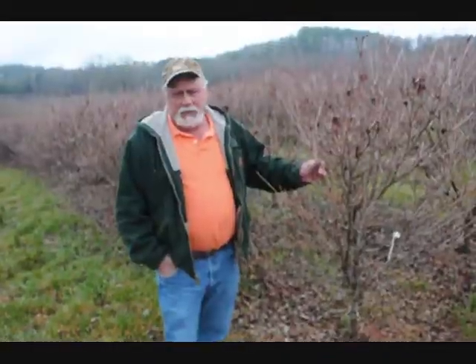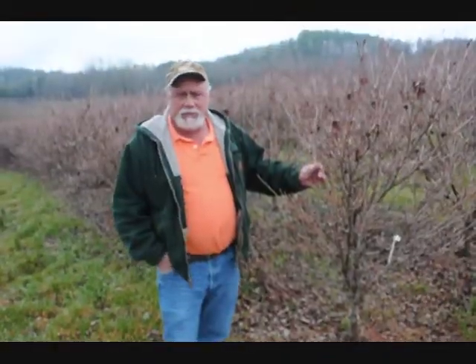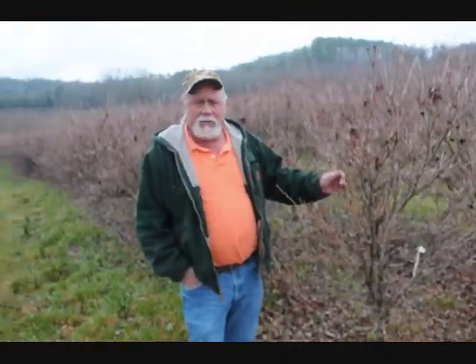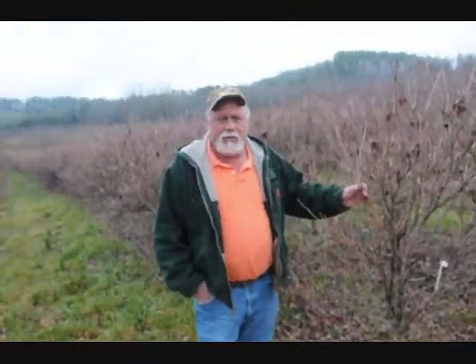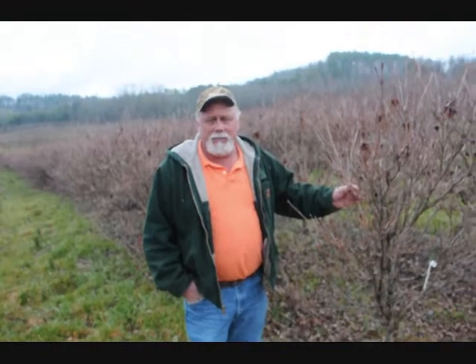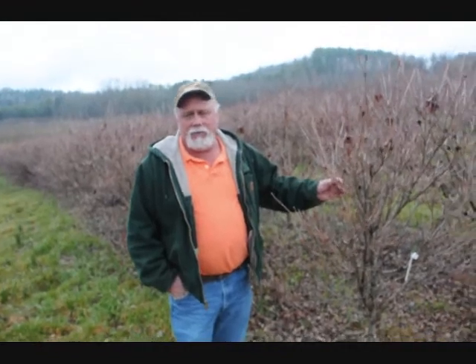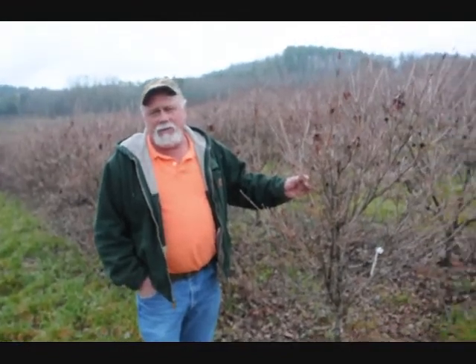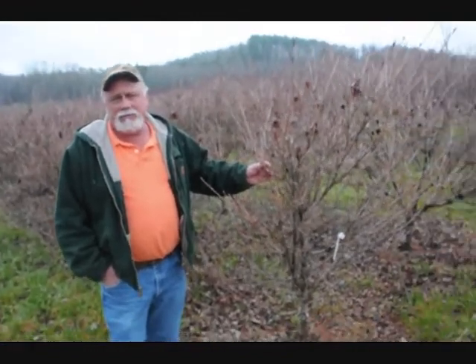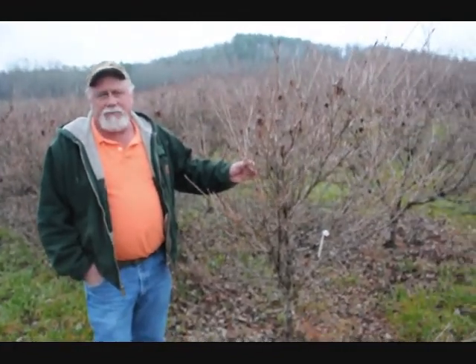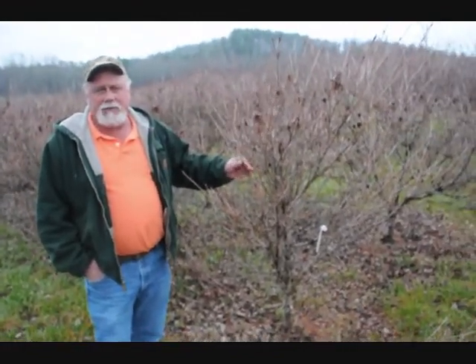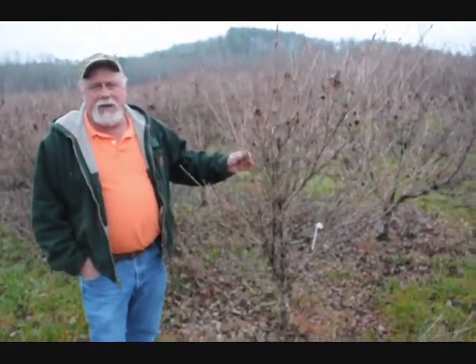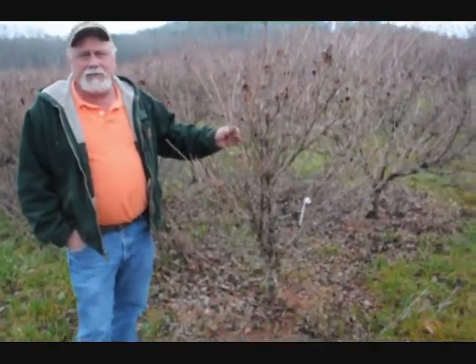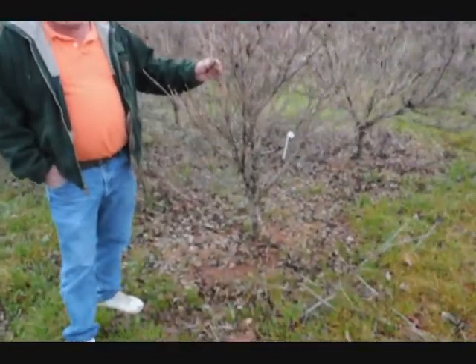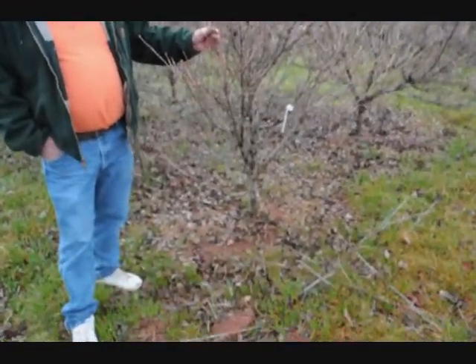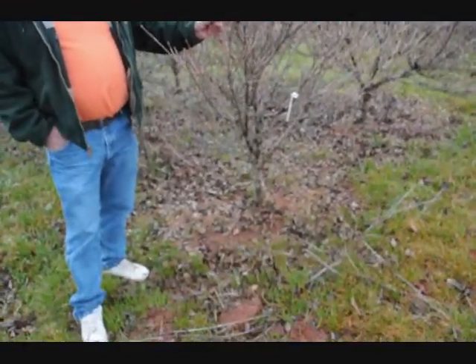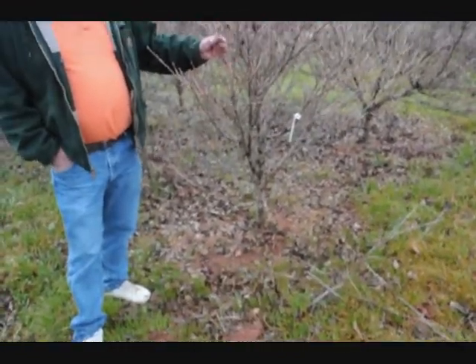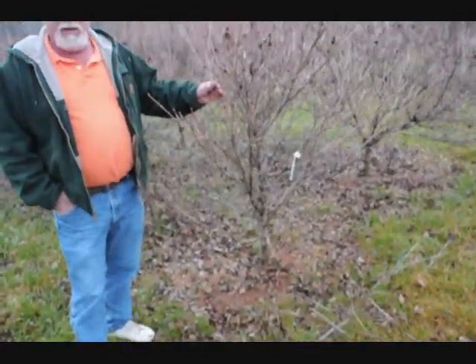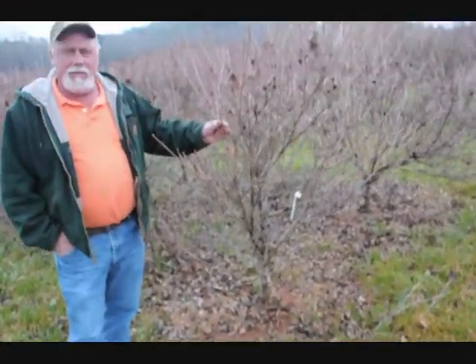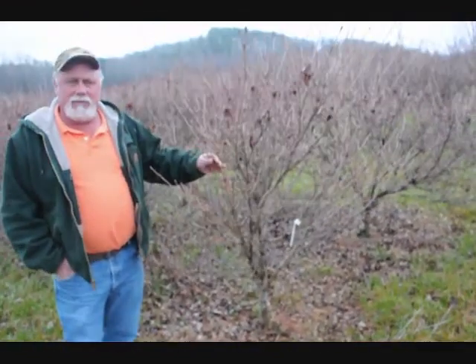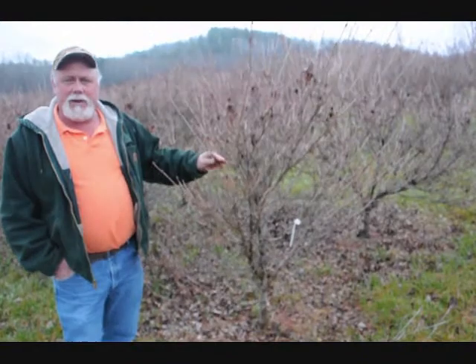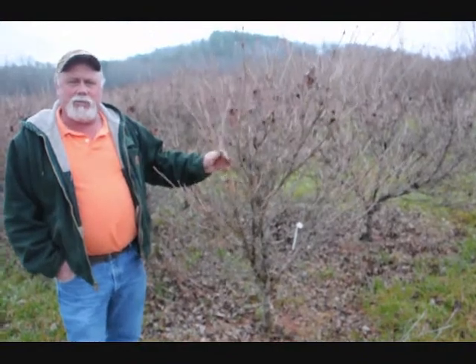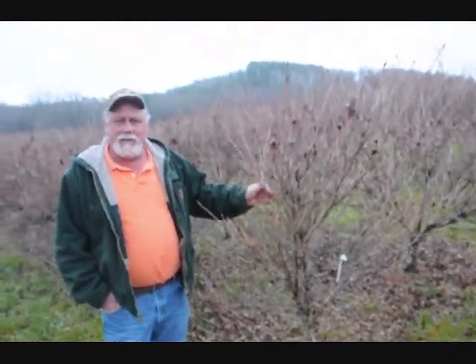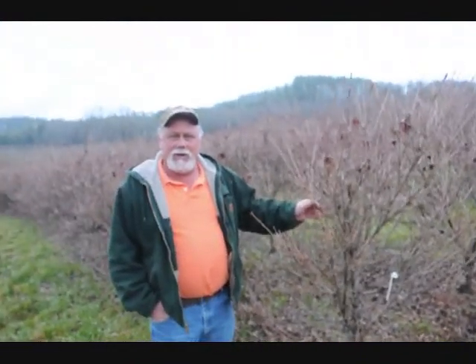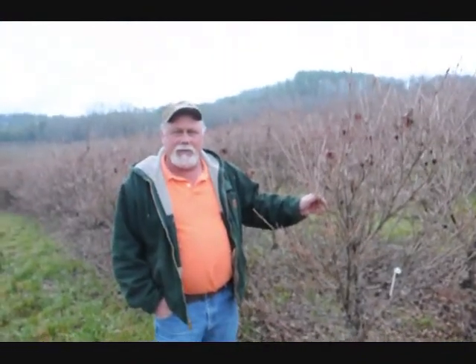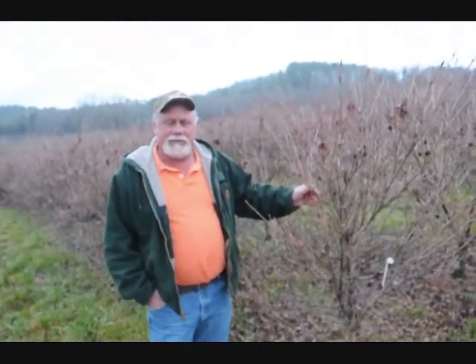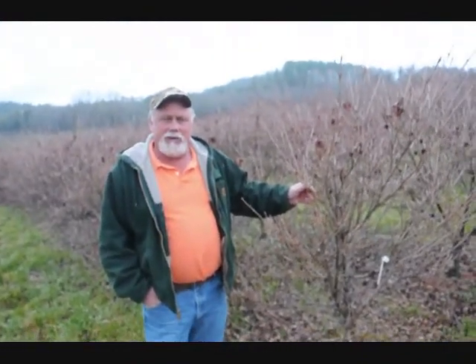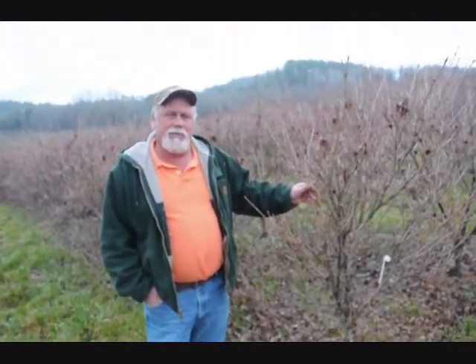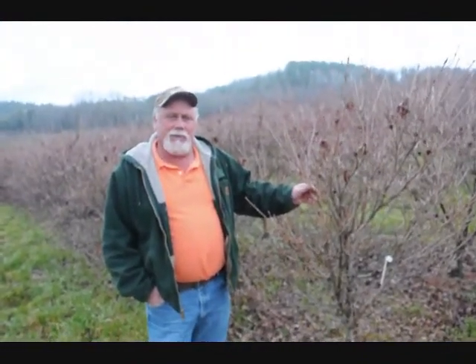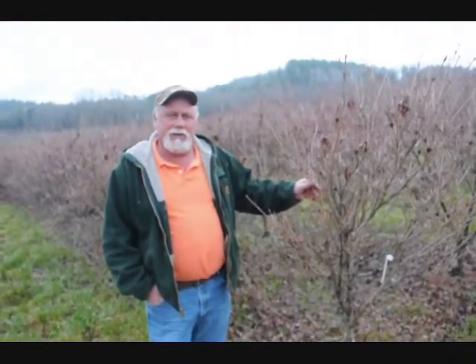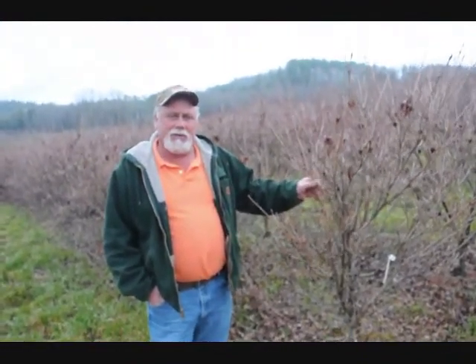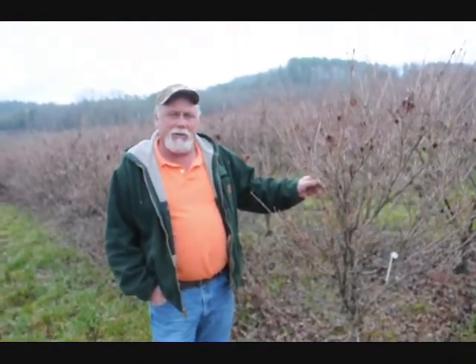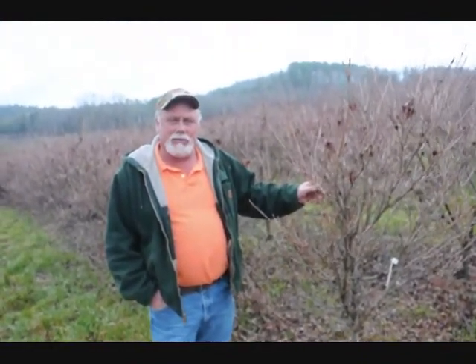This is a block of Milky Way Cousa dogwoods, grafted — this is 5-6 foot, real heavy. They're usually about as wide as they are tall. They grow different than most any of the other dogwoods — real heavy dogs.